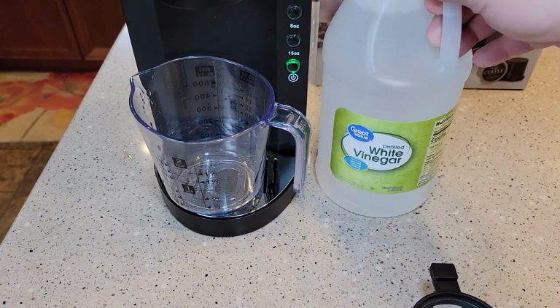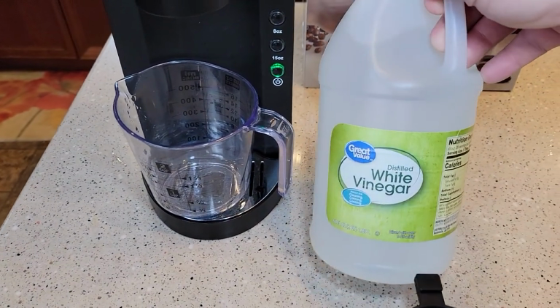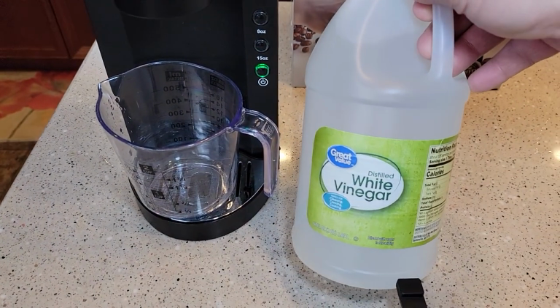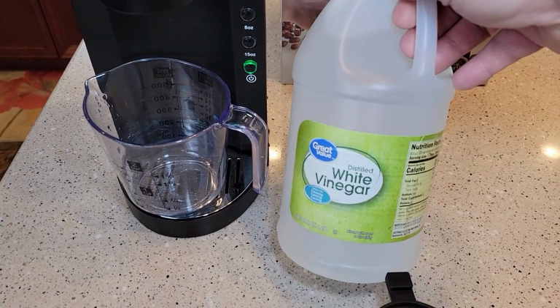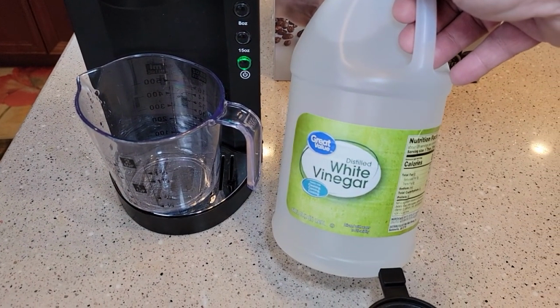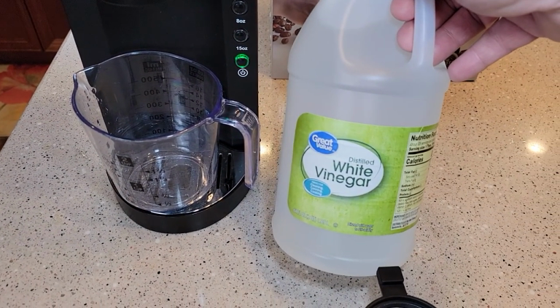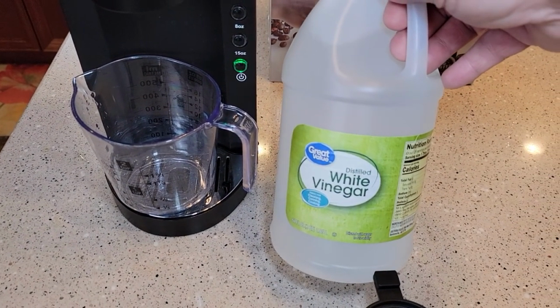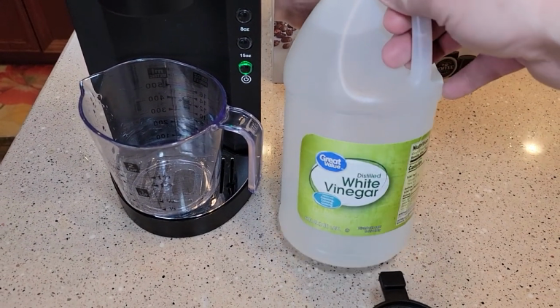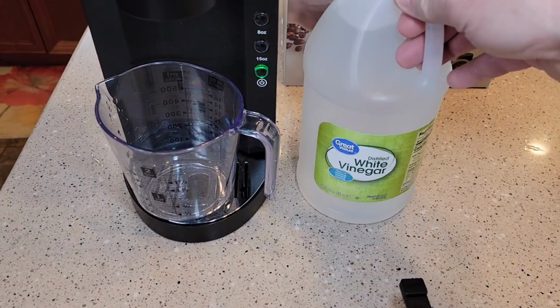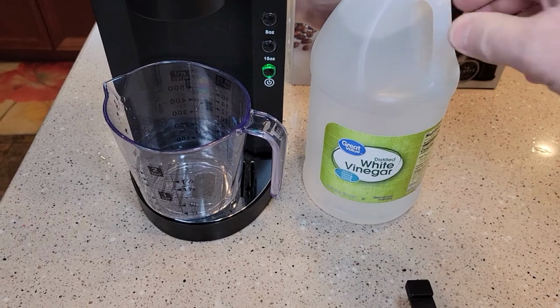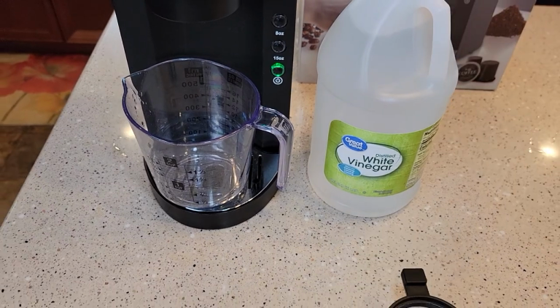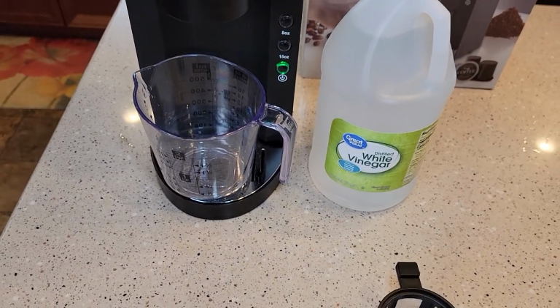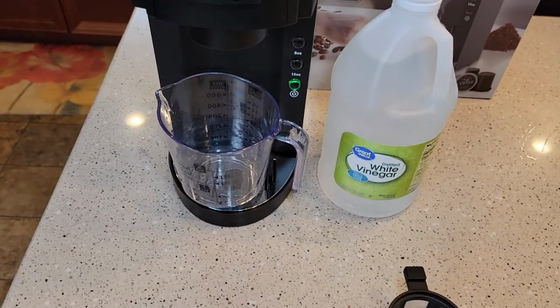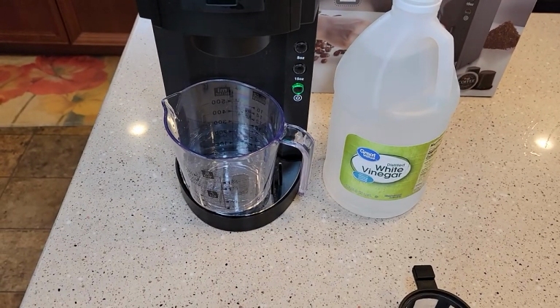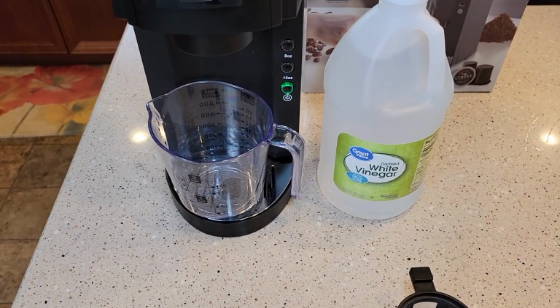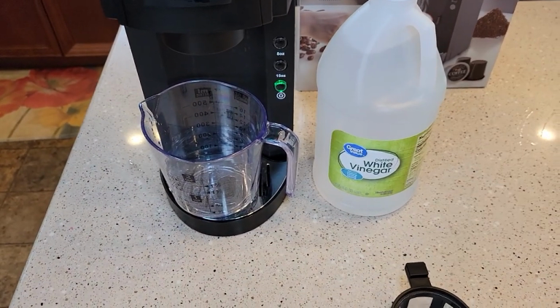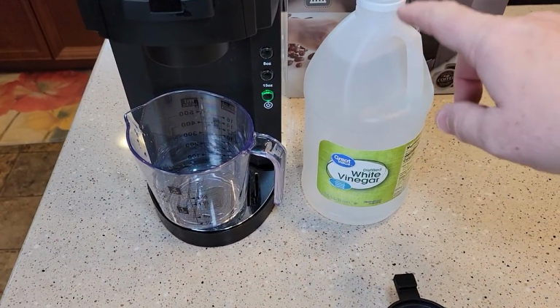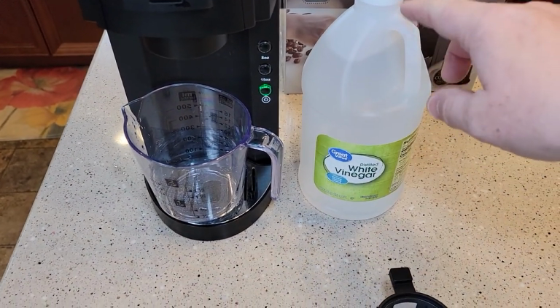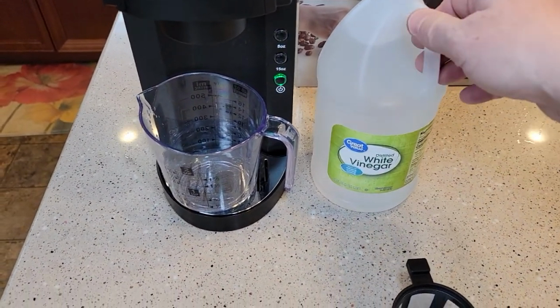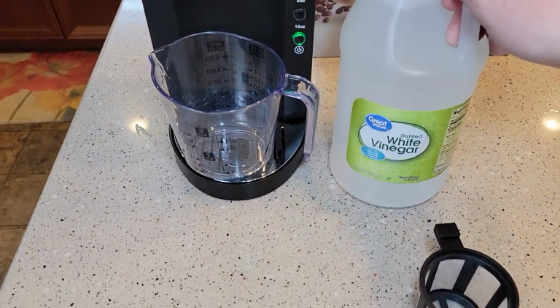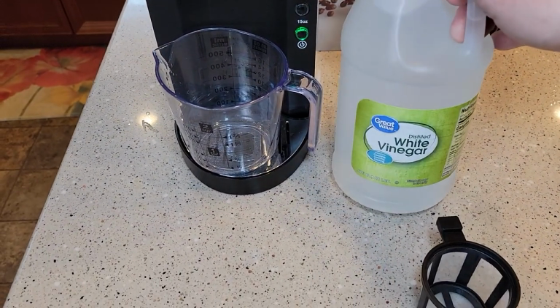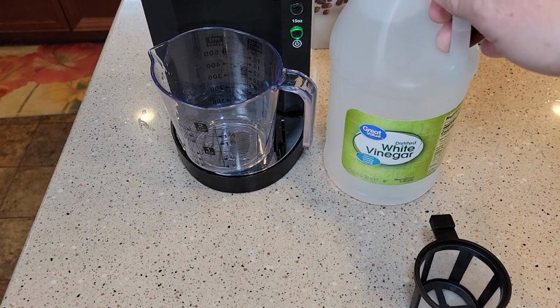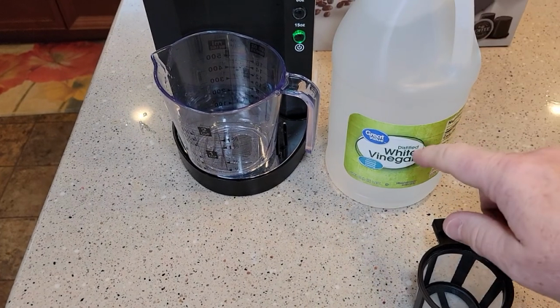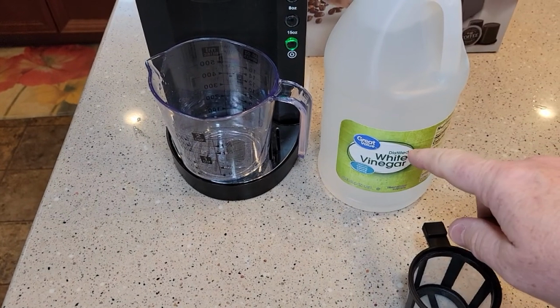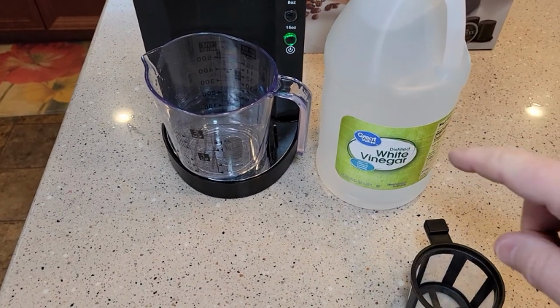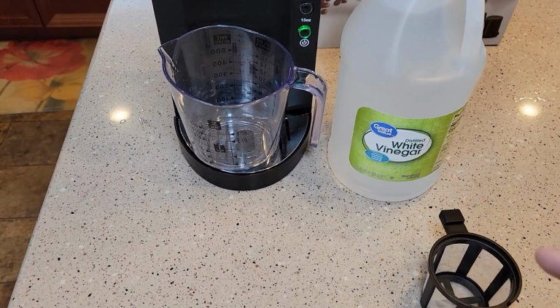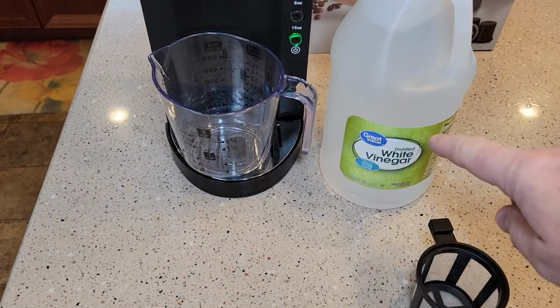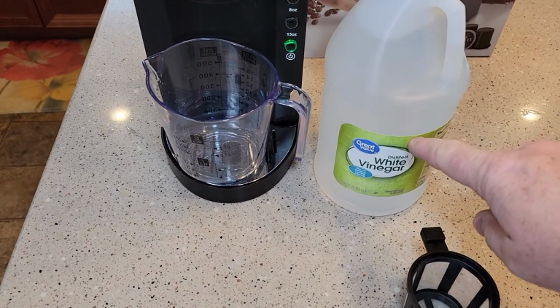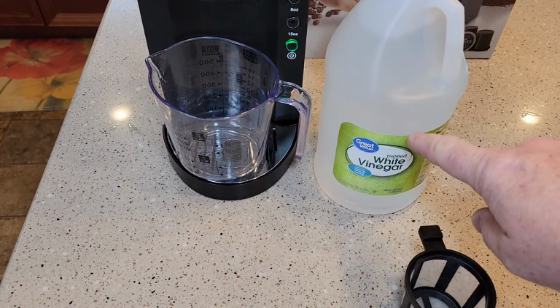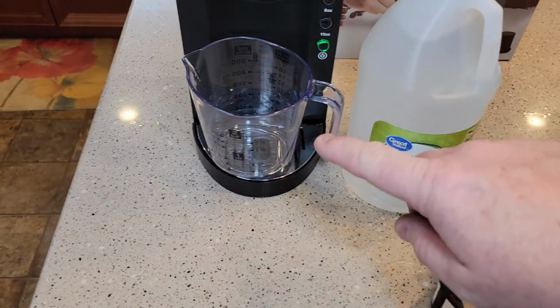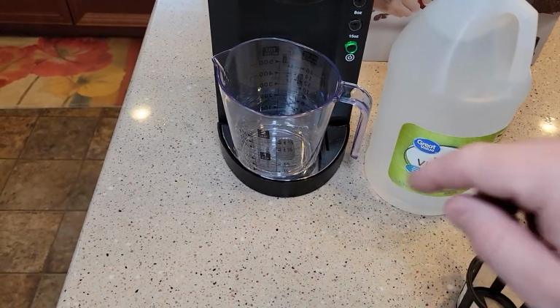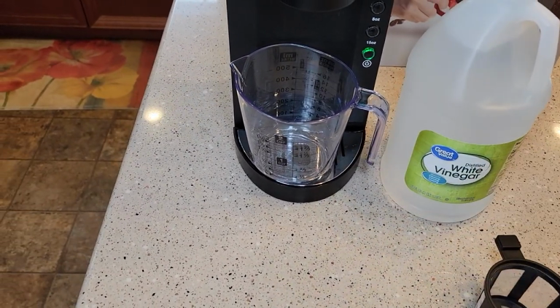This is distilled white vinegar I get from Walmart for $1.50. The descaling solution is about $20, so this is a little cheaper way to go. We're only going to use a half a cup of white vinegar and a half a cup of water.